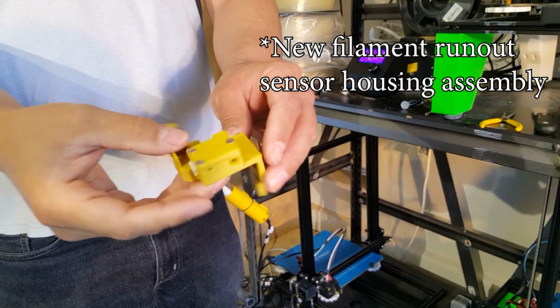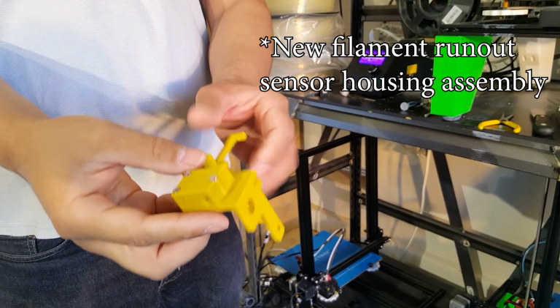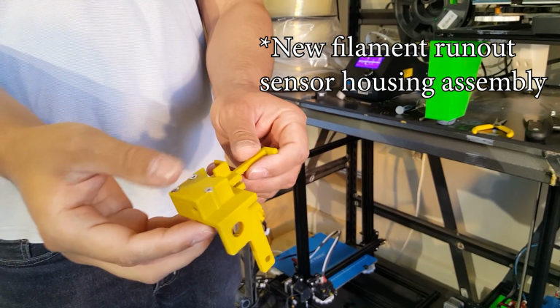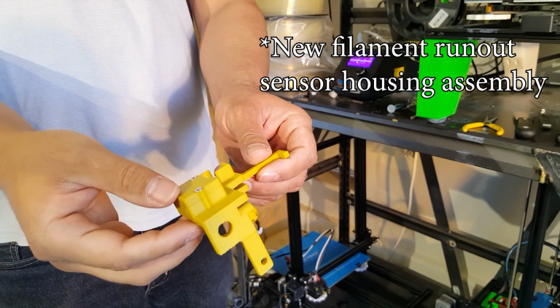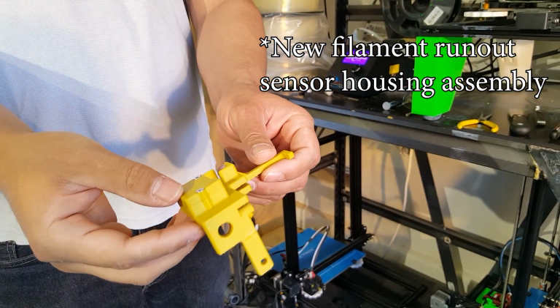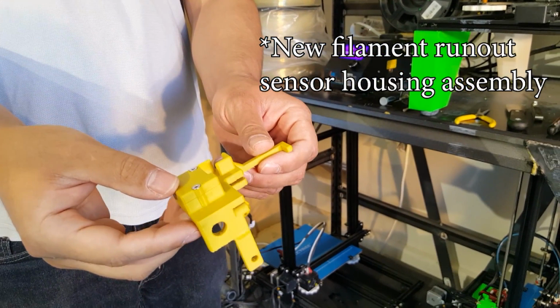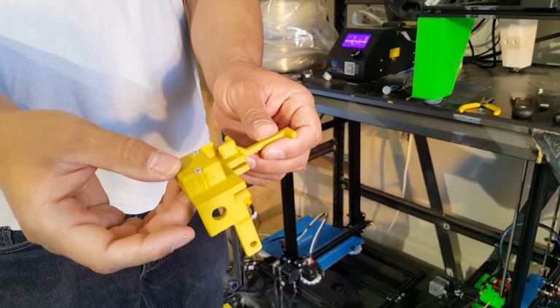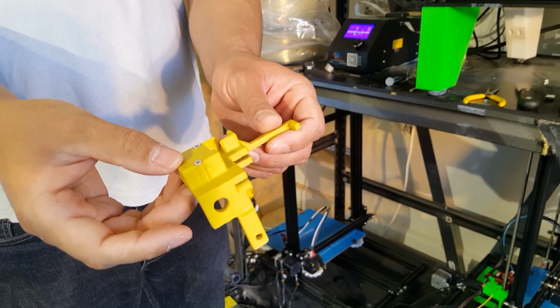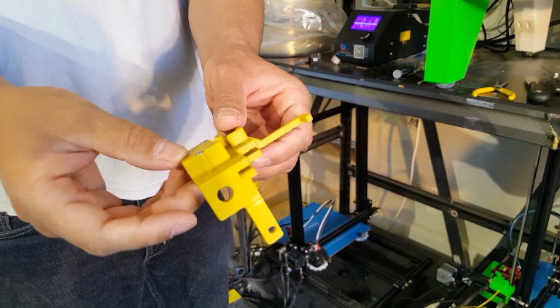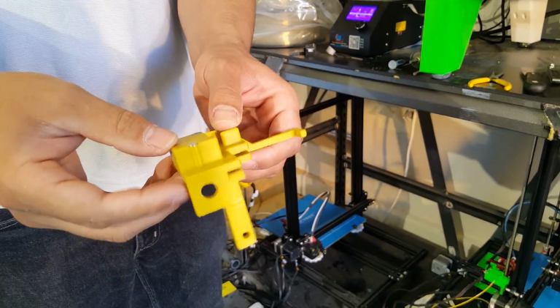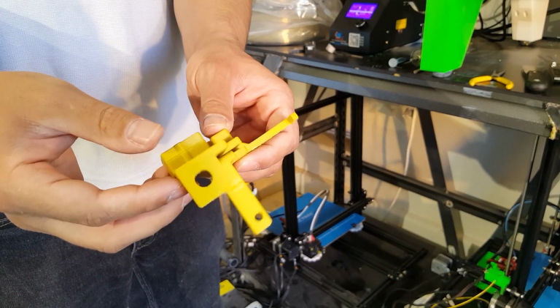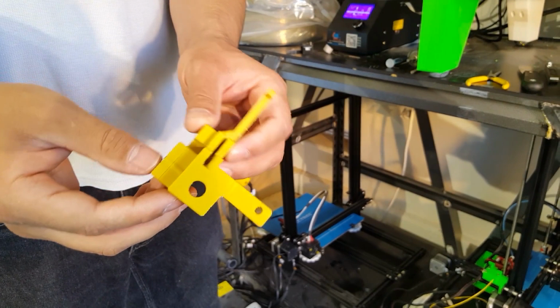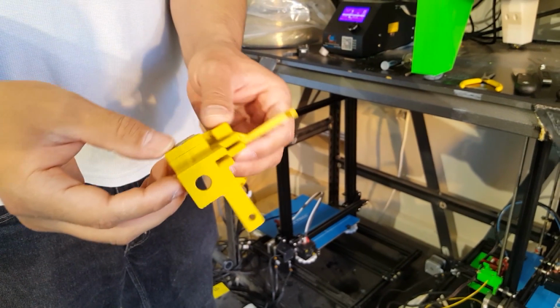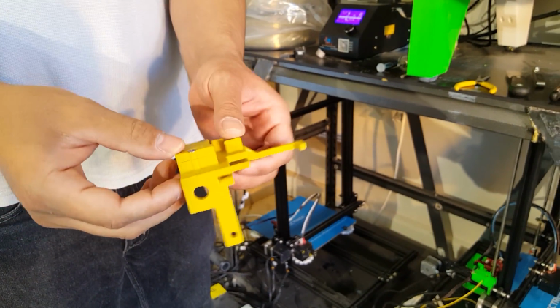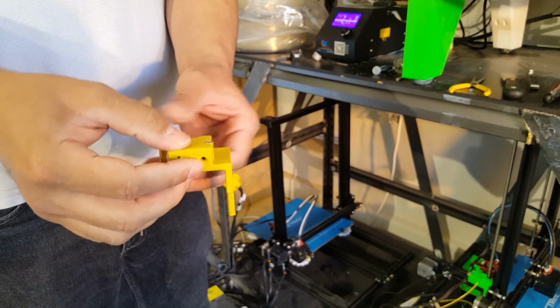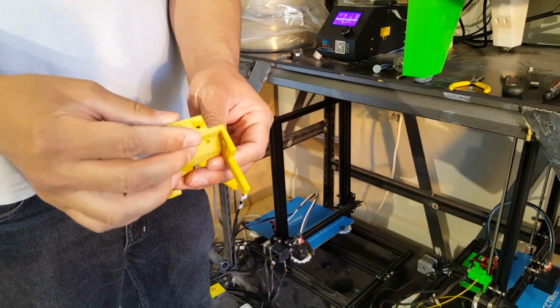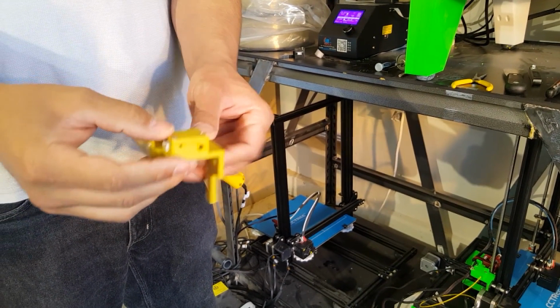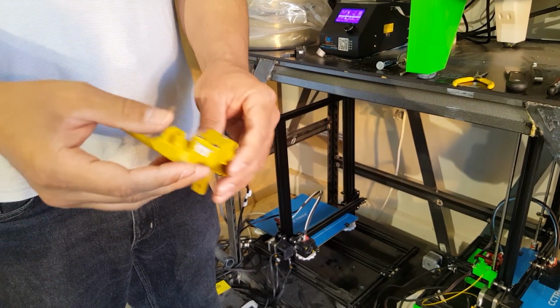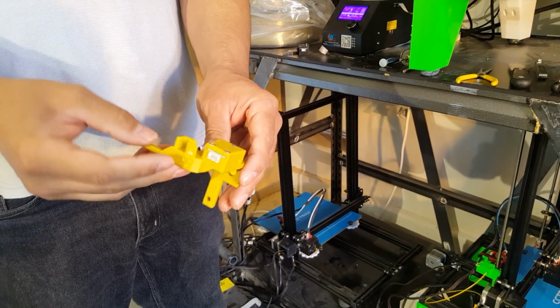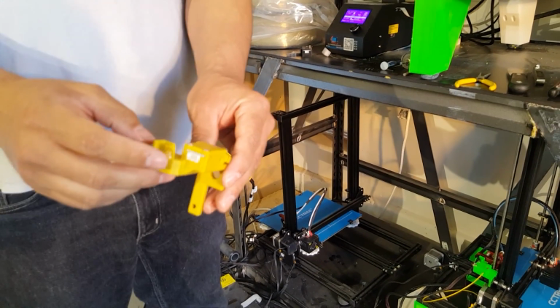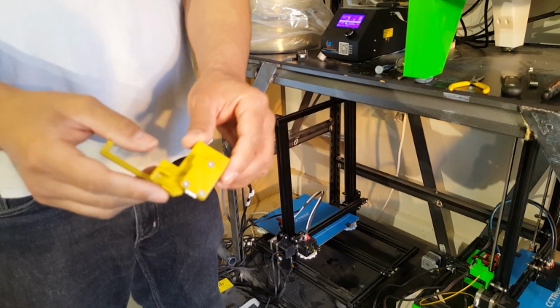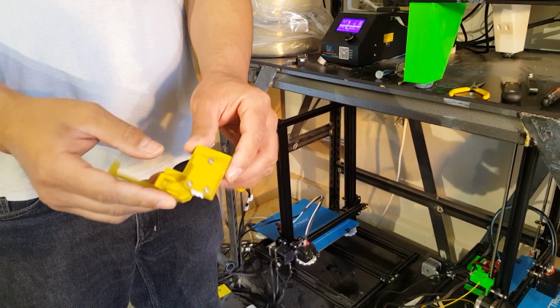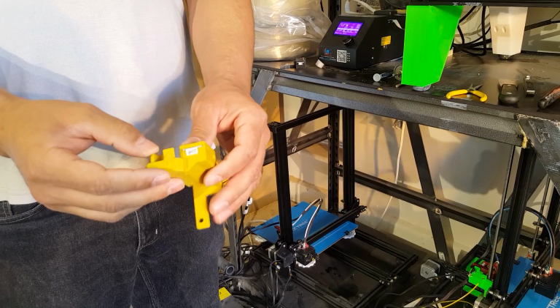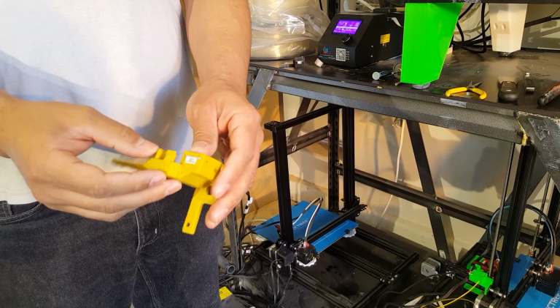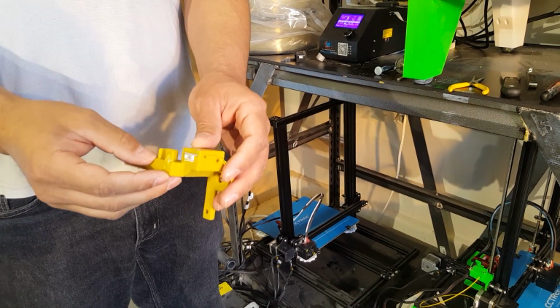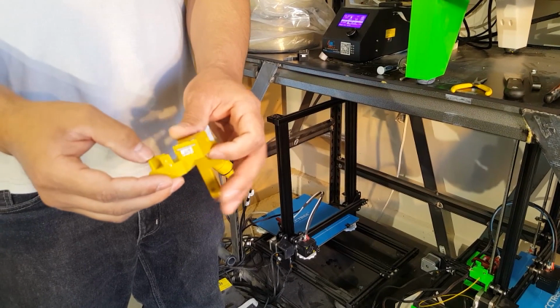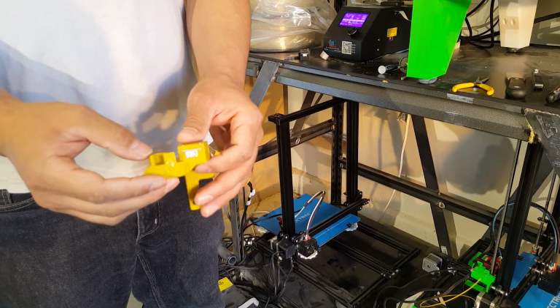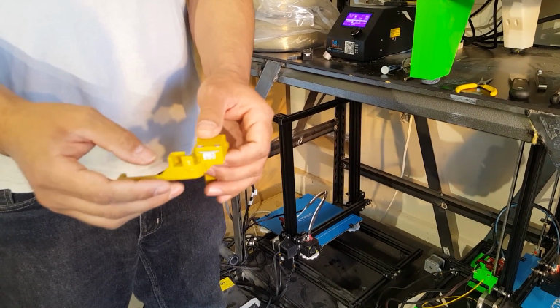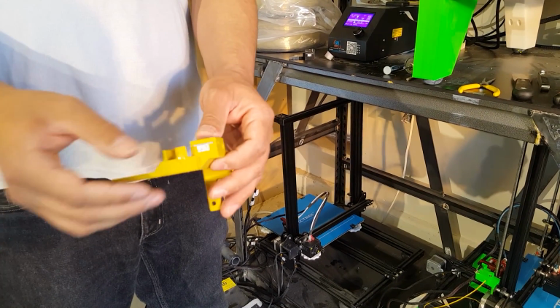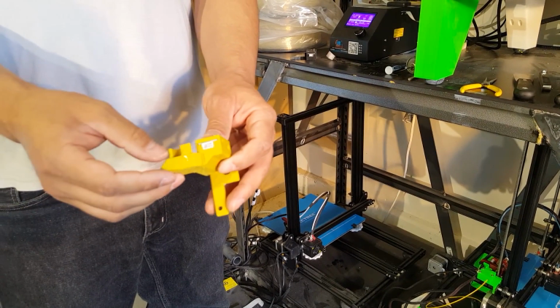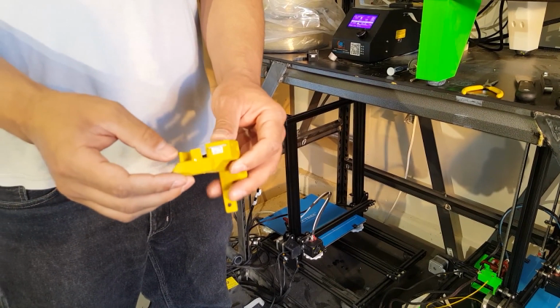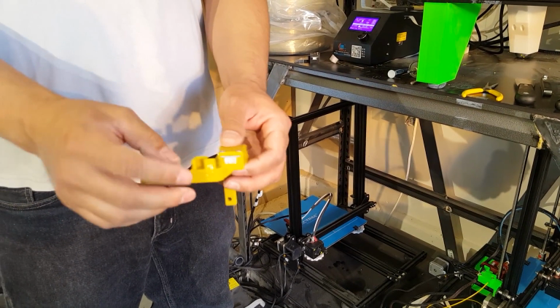Ideally you want to print it at 60 microns, and this is the first version, which is not the greatest.